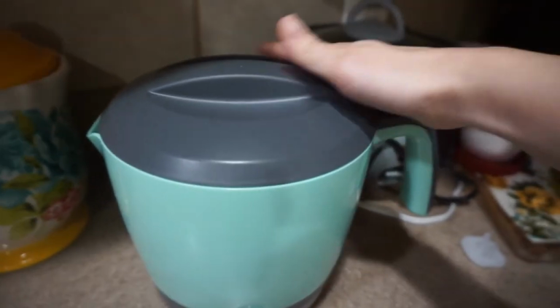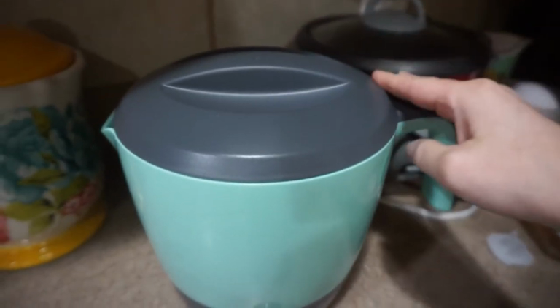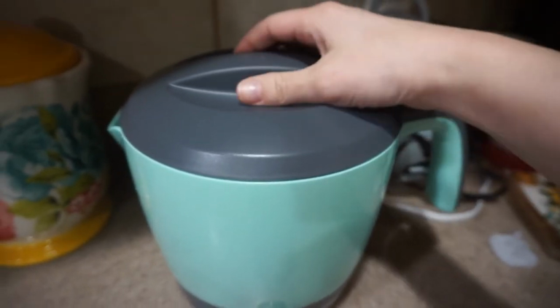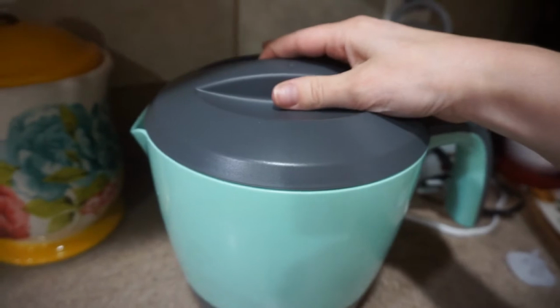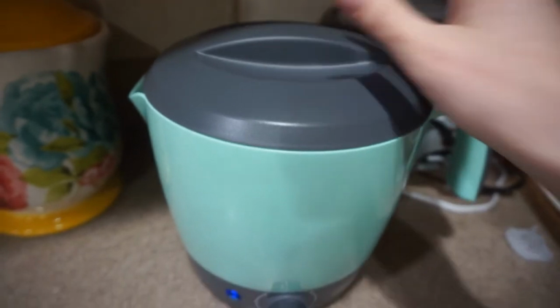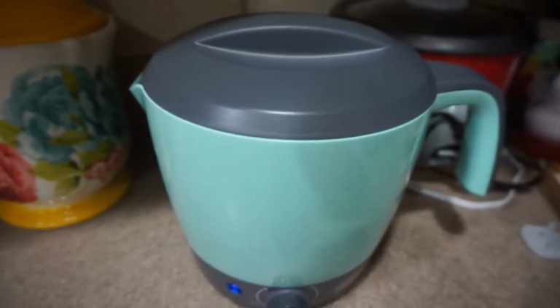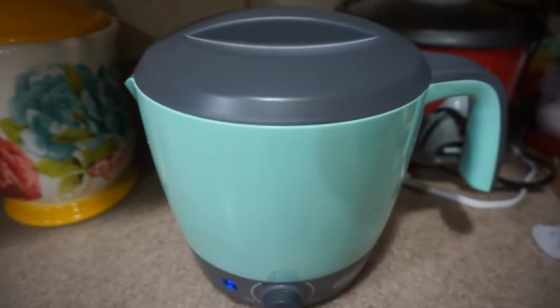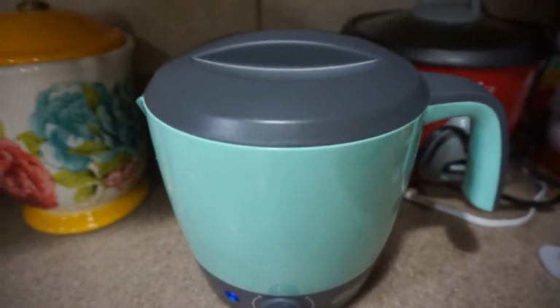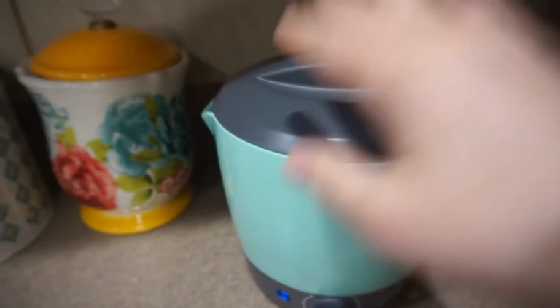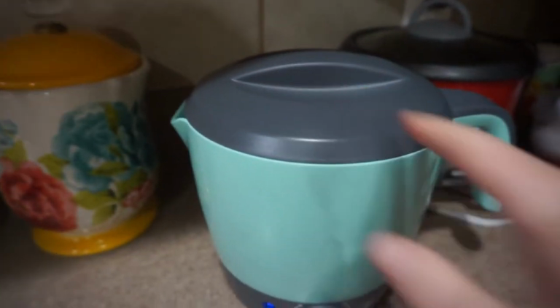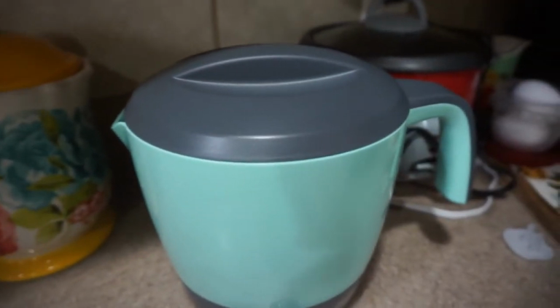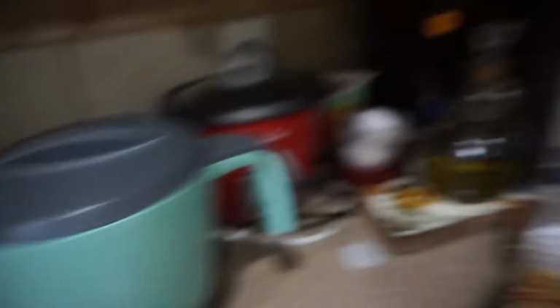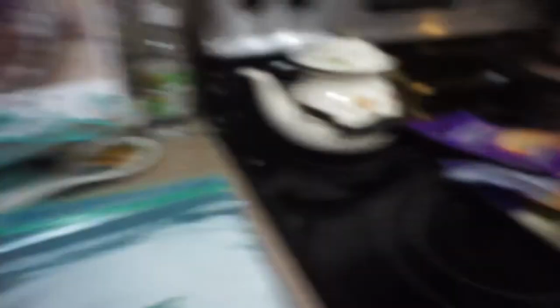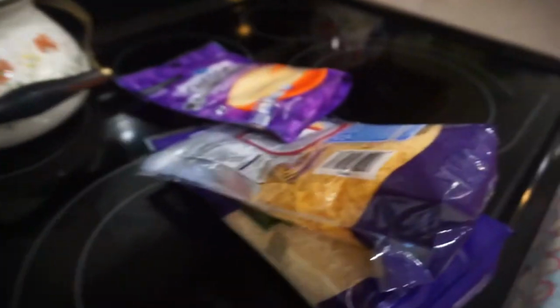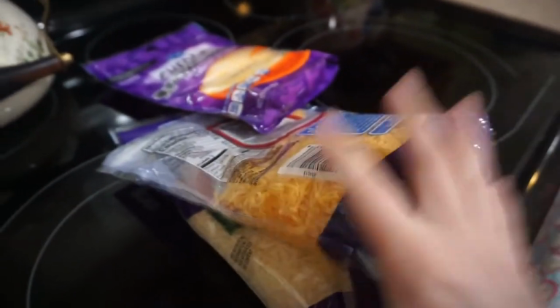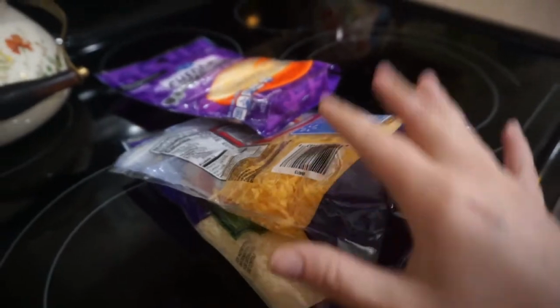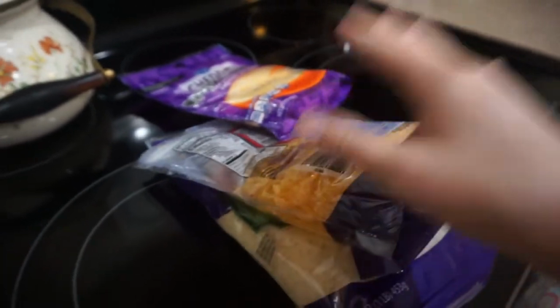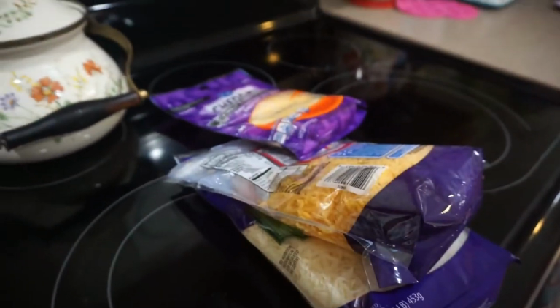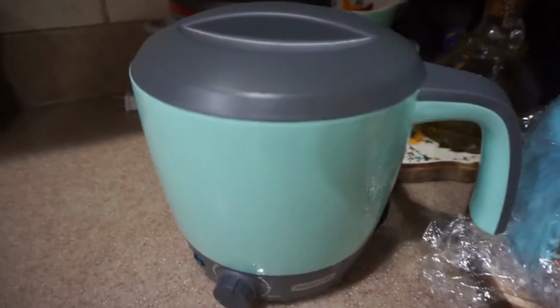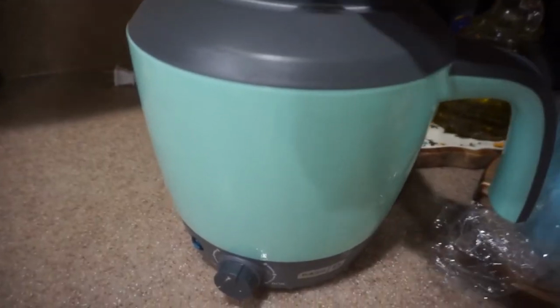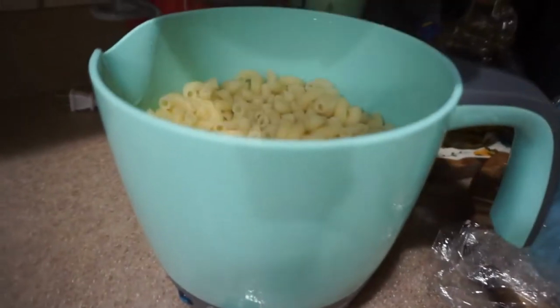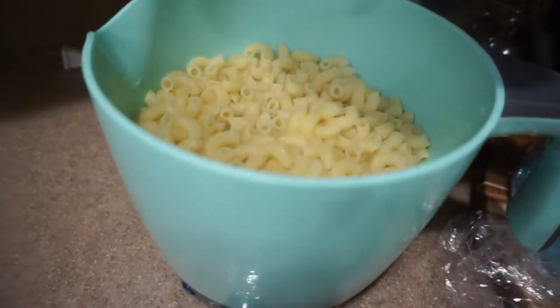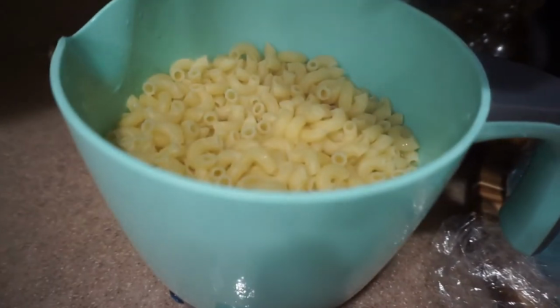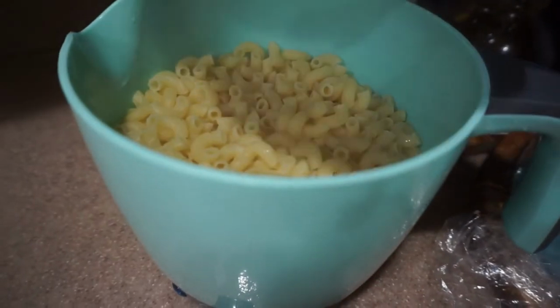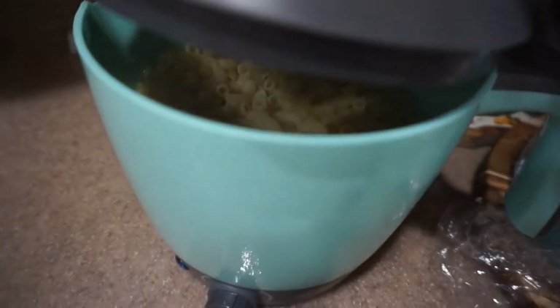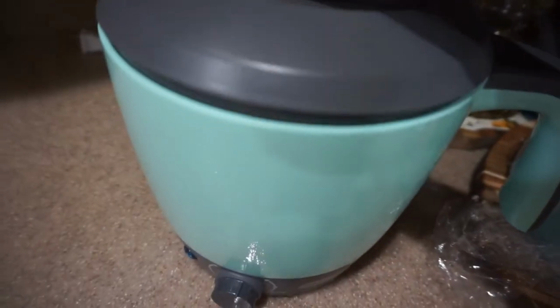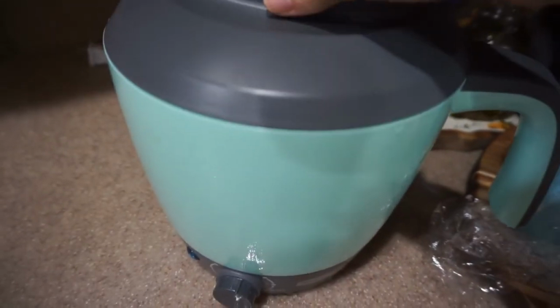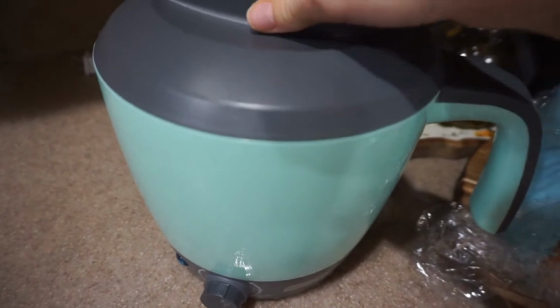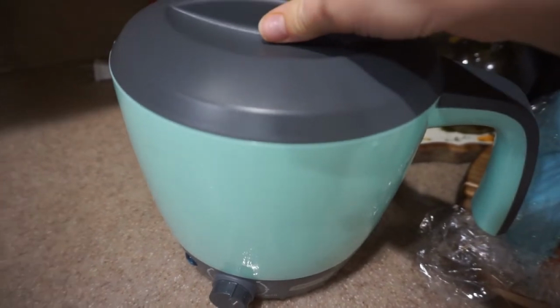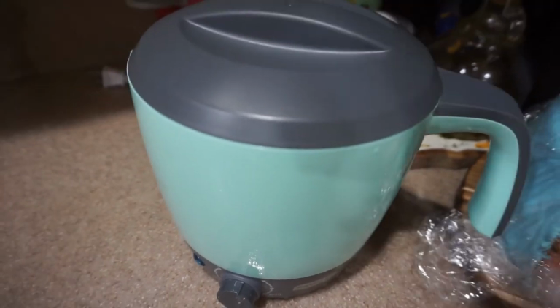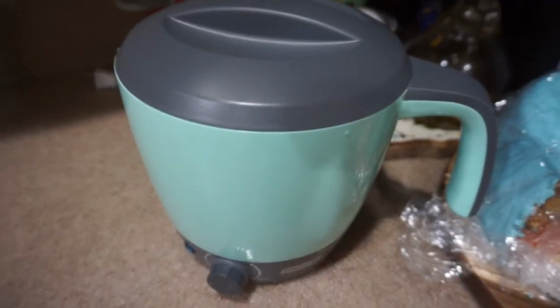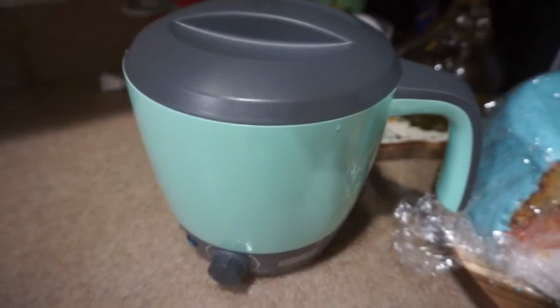Once the noodles are done in just a few minutes, I will strain them and then I can add my cream and cheeses. All right, the noodles are done boiling, and now we're going to add our cheeses.